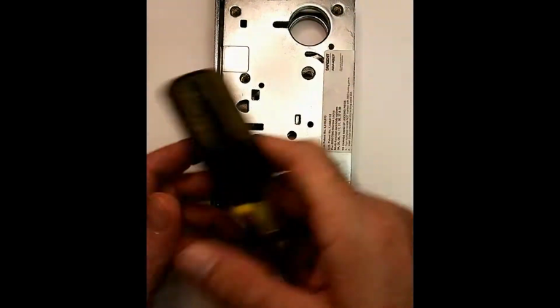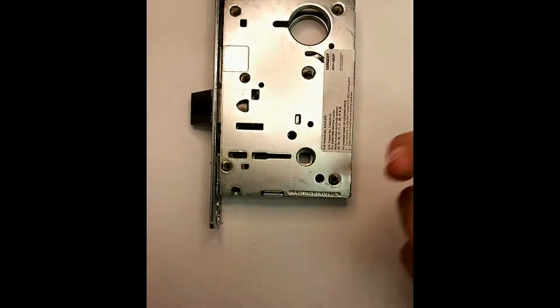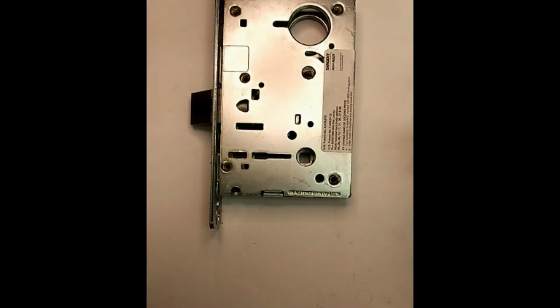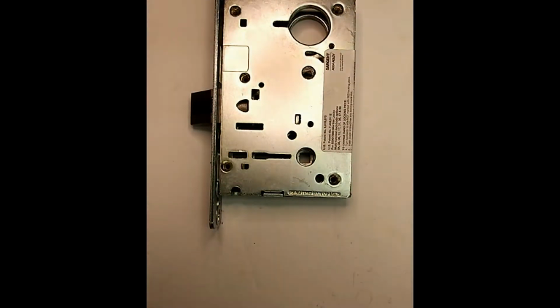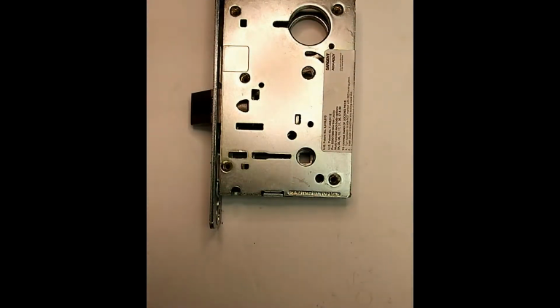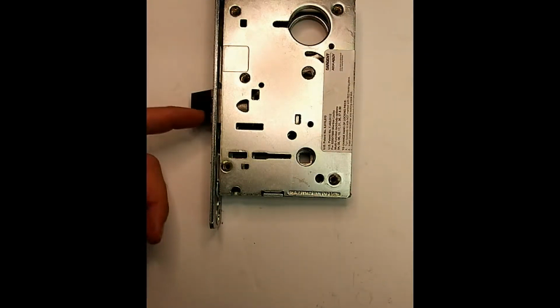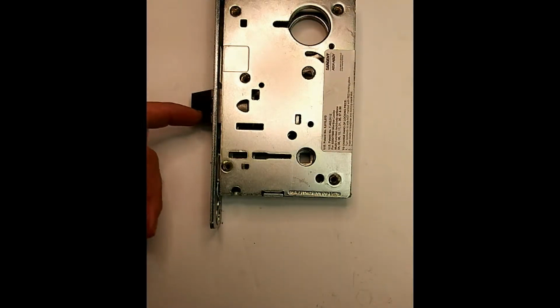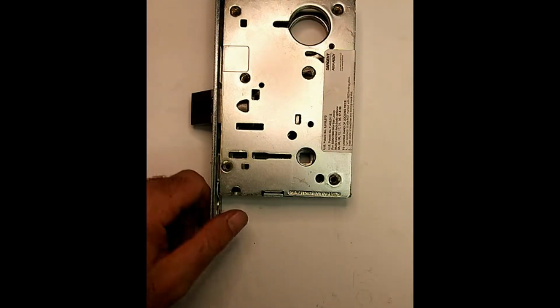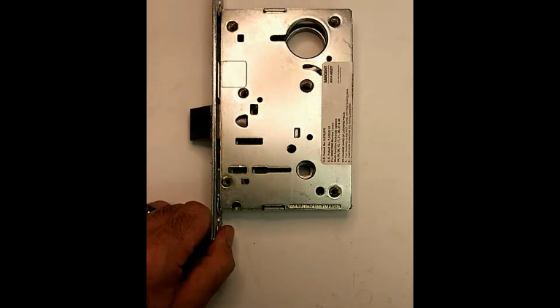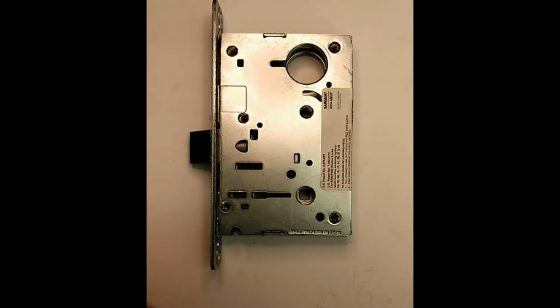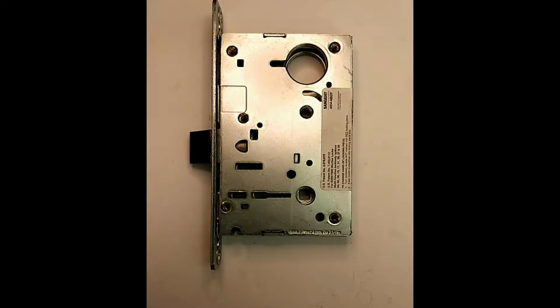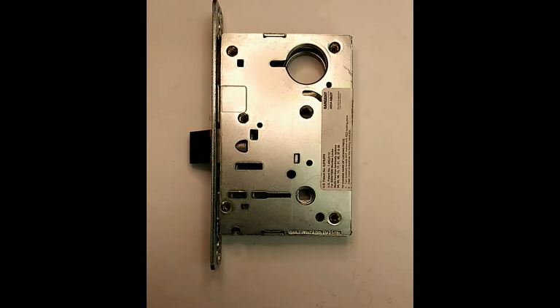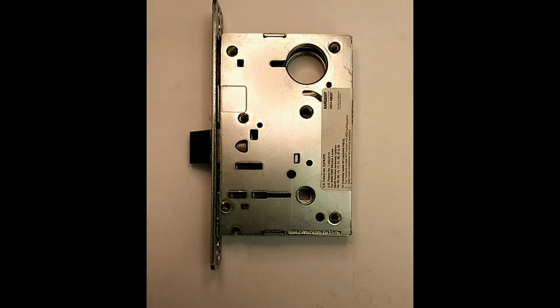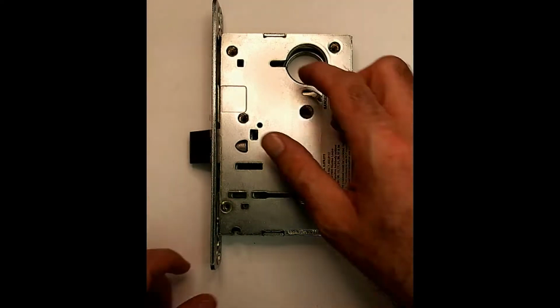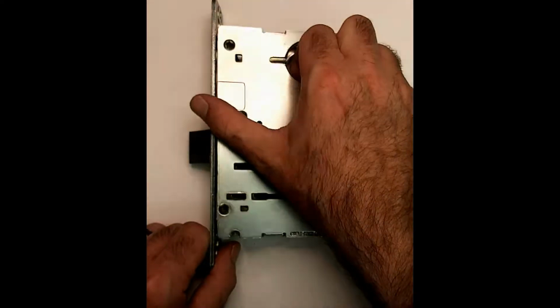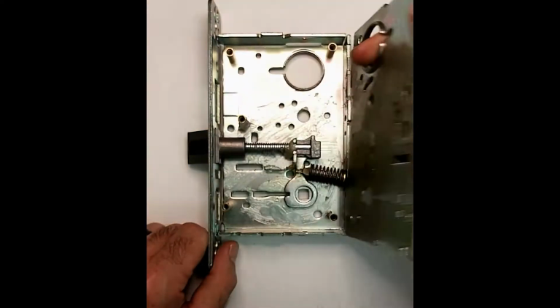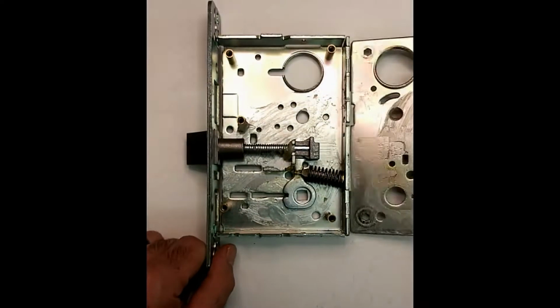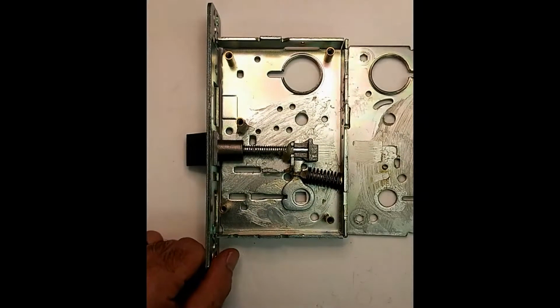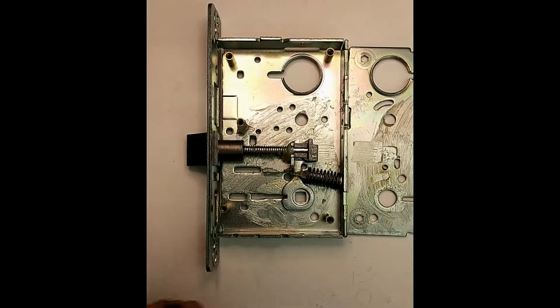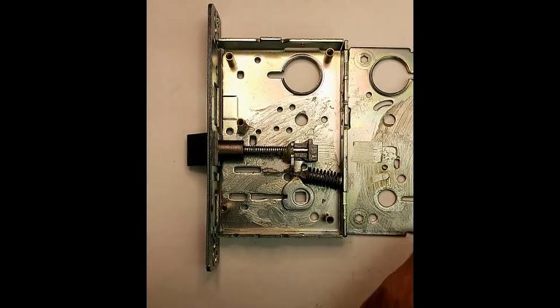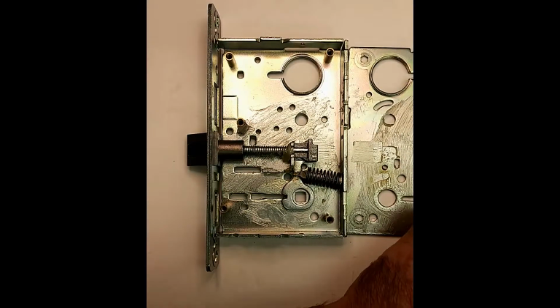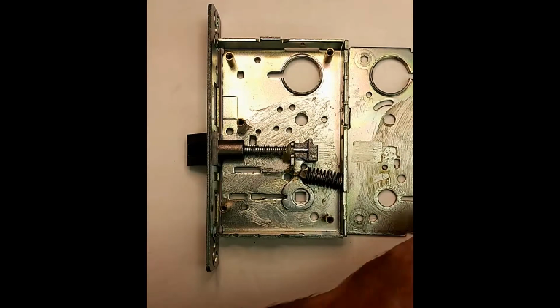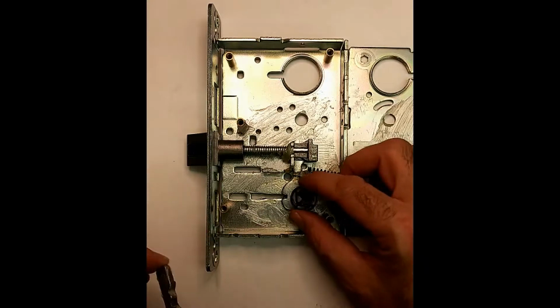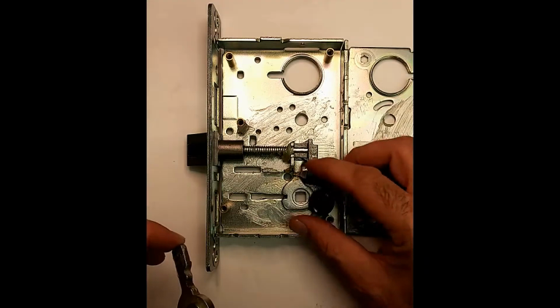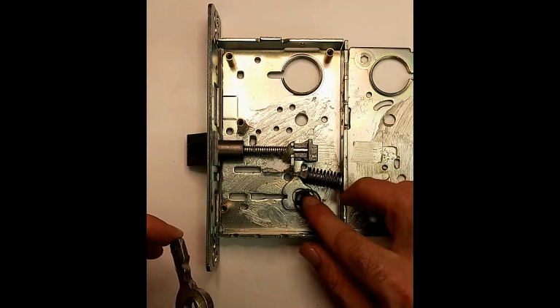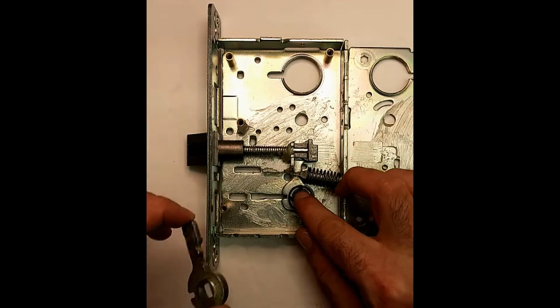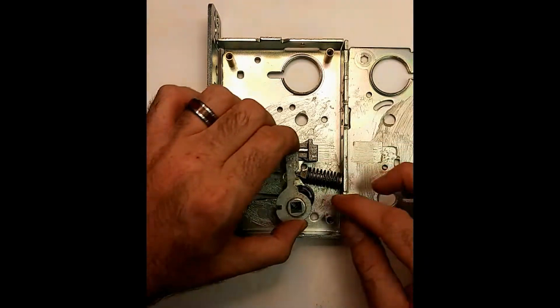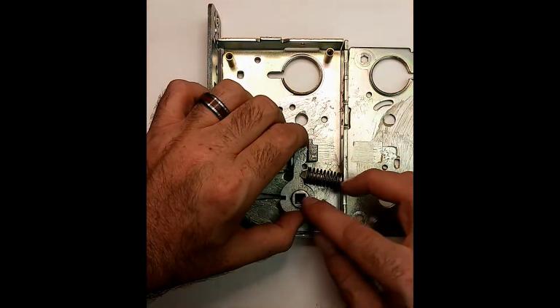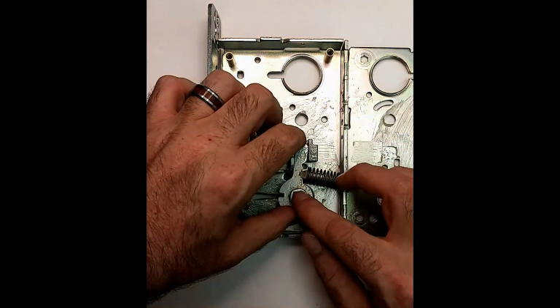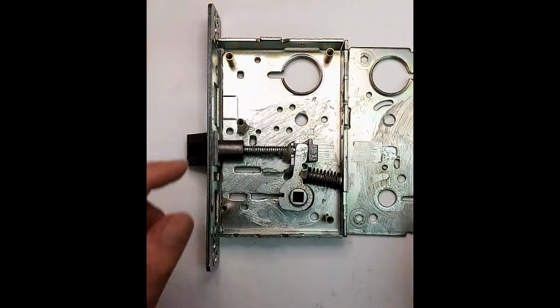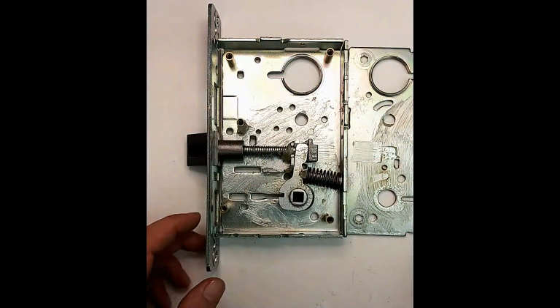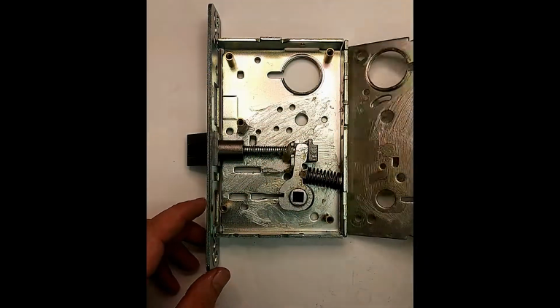Handing is not an issue on these aside from flipping this bolt, because both sides are unlocked. Let's put this back together just like that.